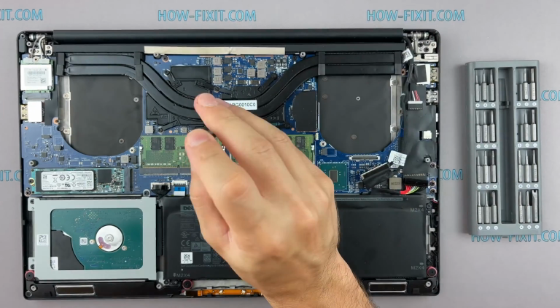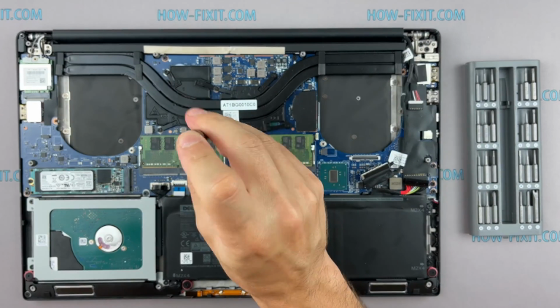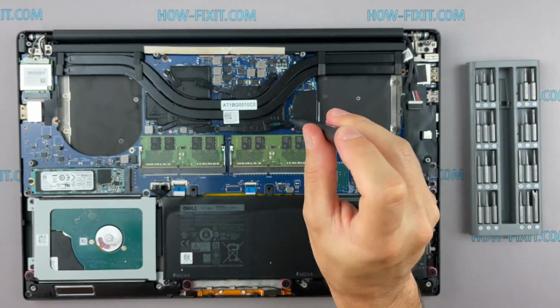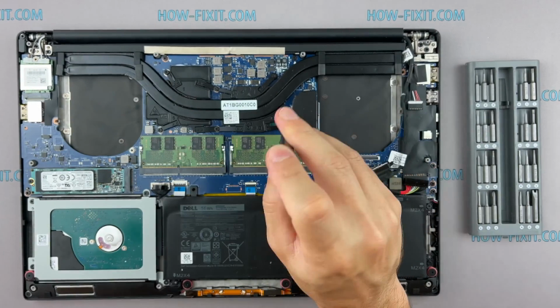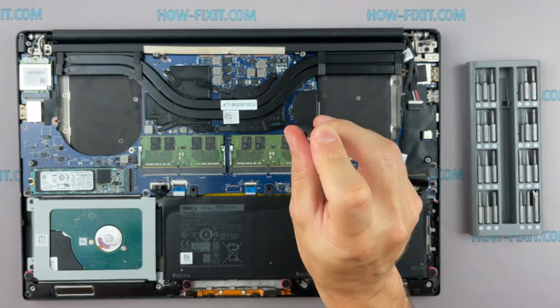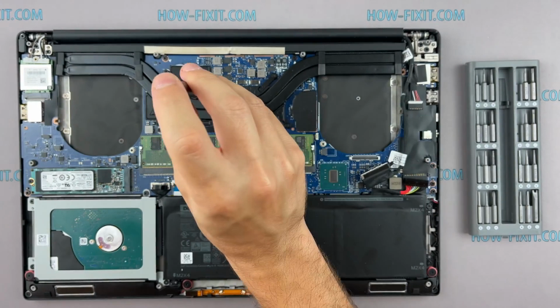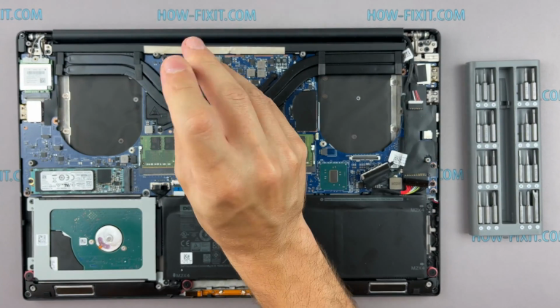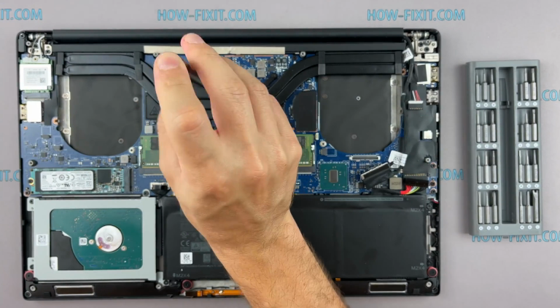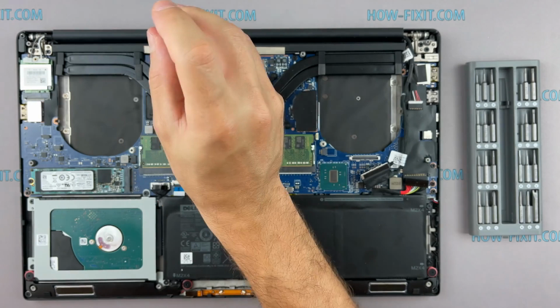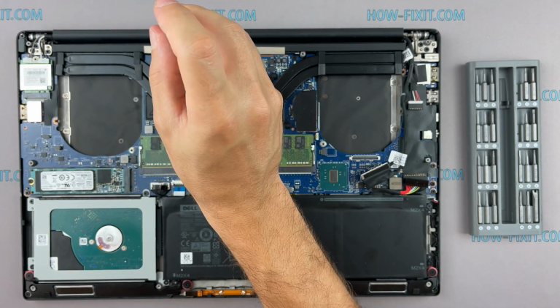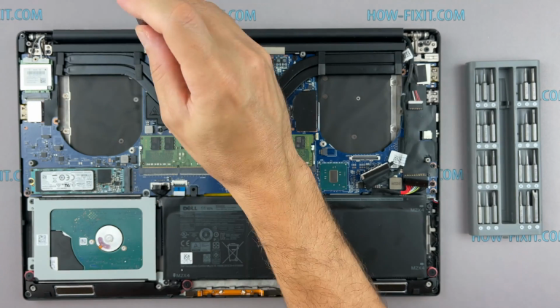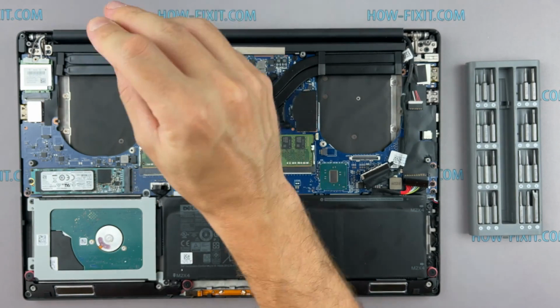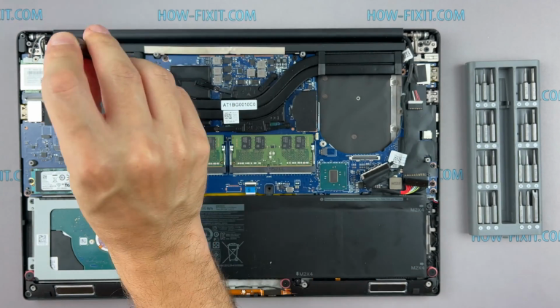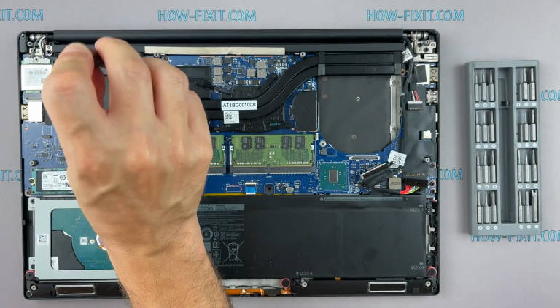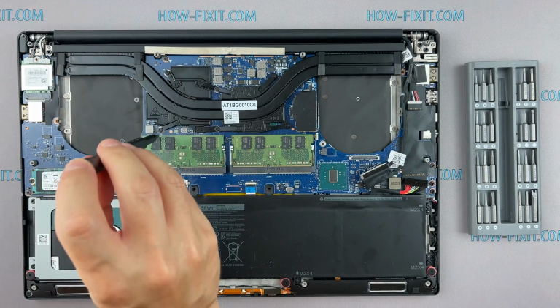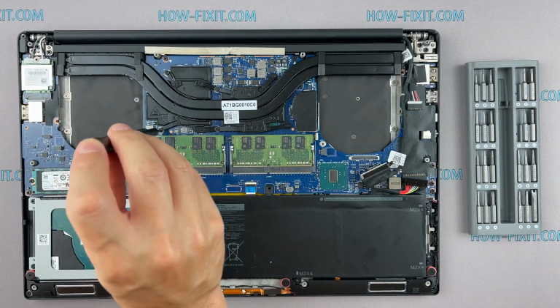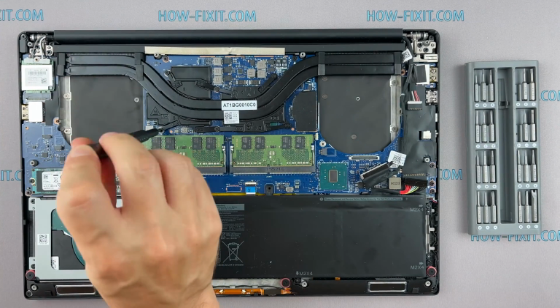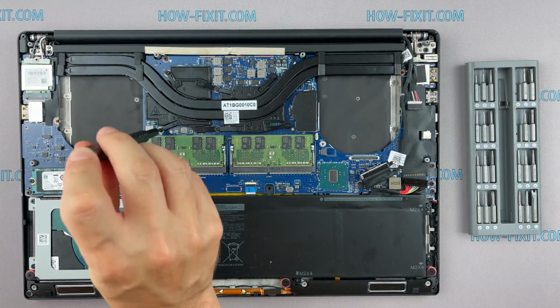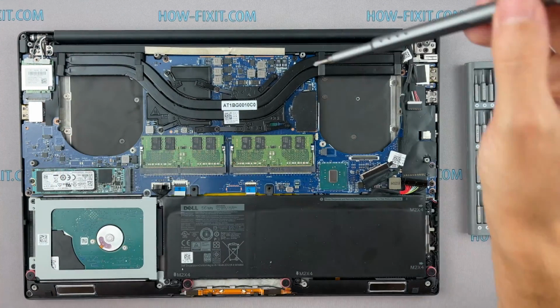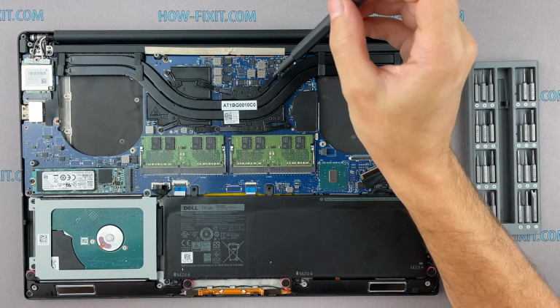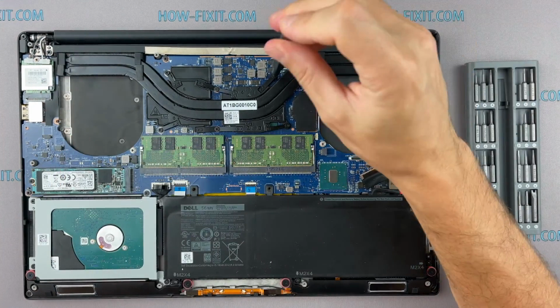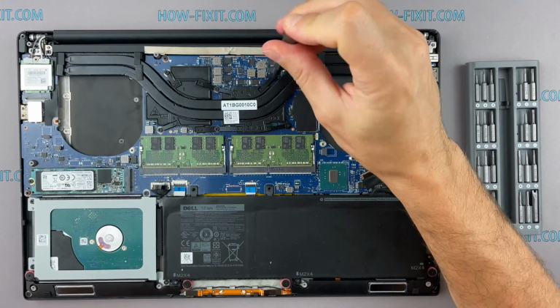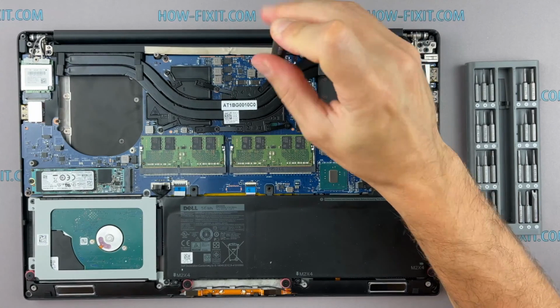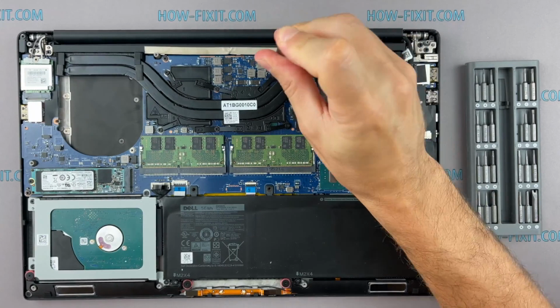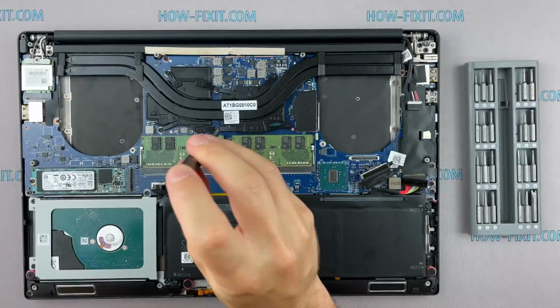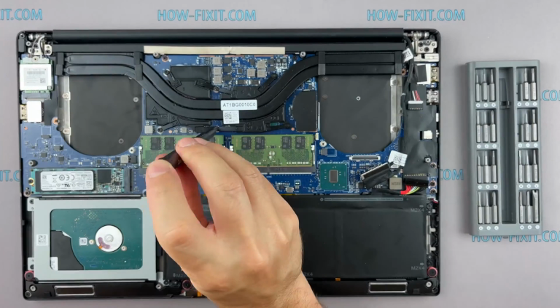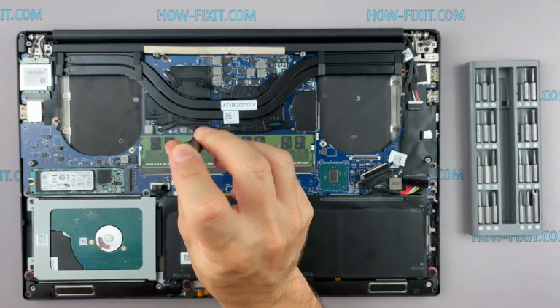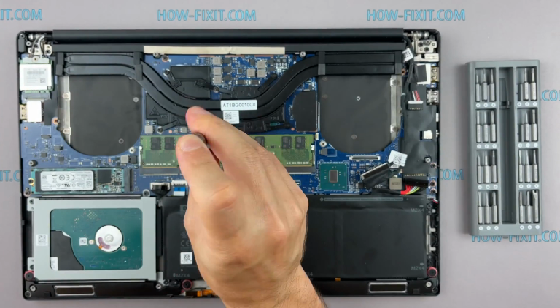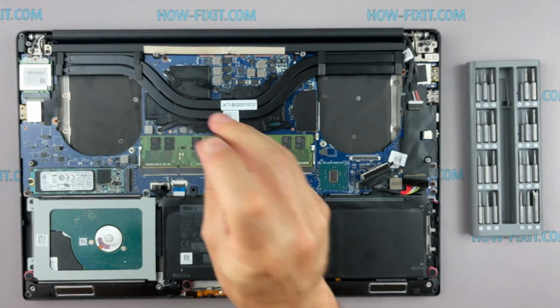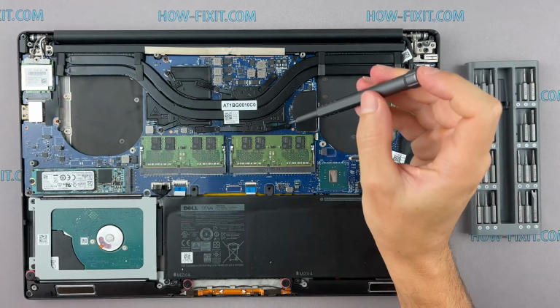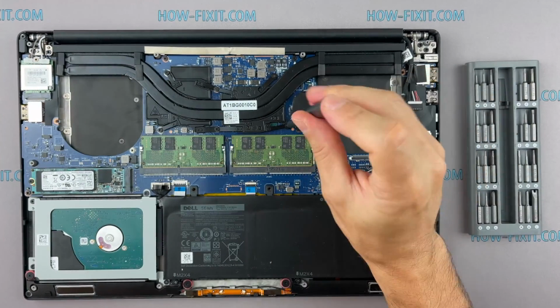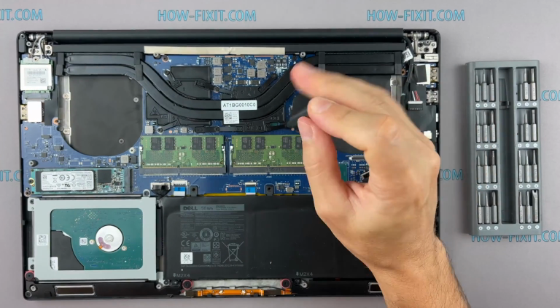If your laptop is still overheating after cleaning and replacing the thermal grease, I recommend watching a video about a cooling pad for laptops, or how to undervolt the CPU and GPU to reduce heat and increase laptop performance. All links you can find in the description.